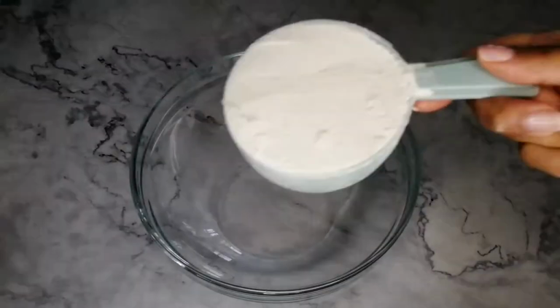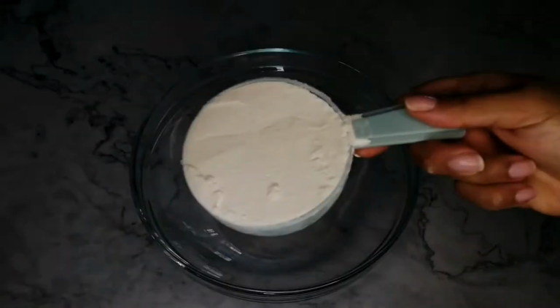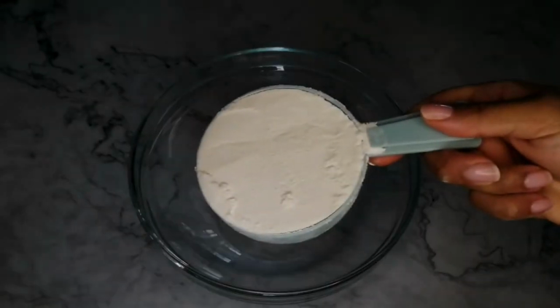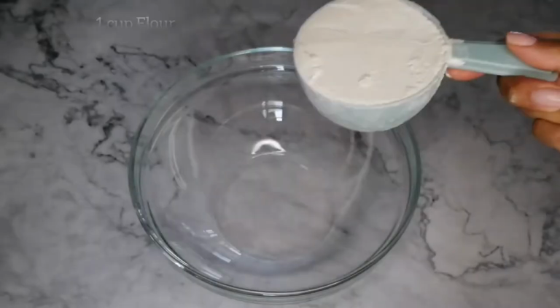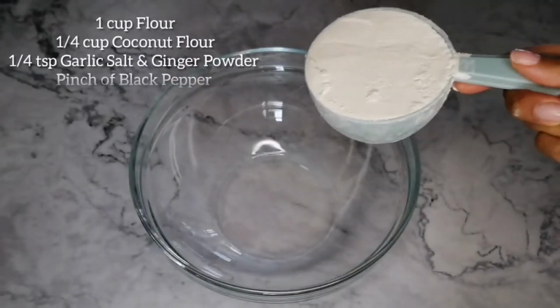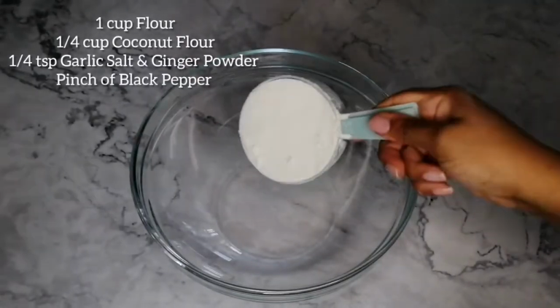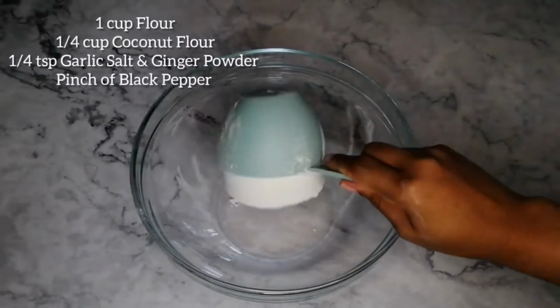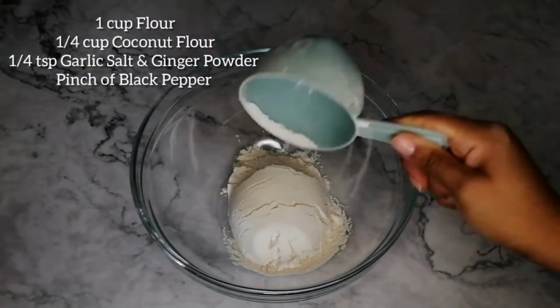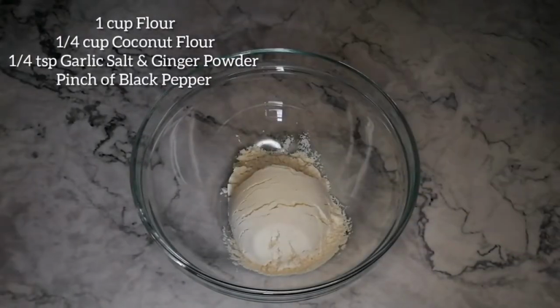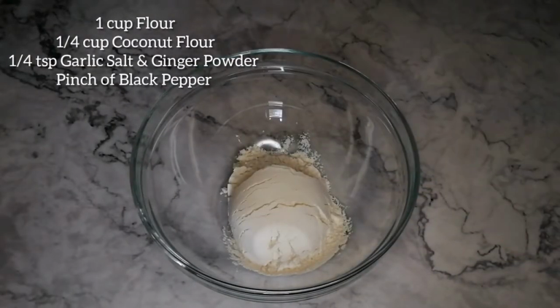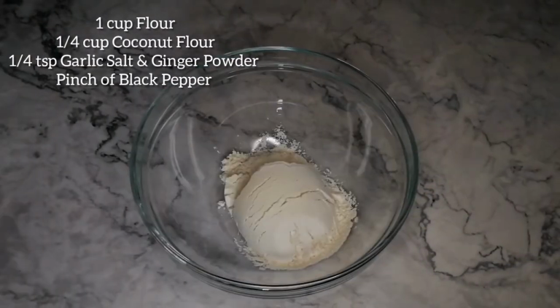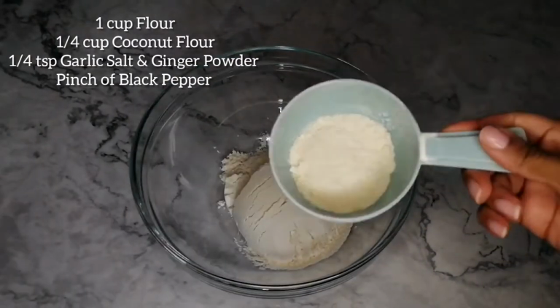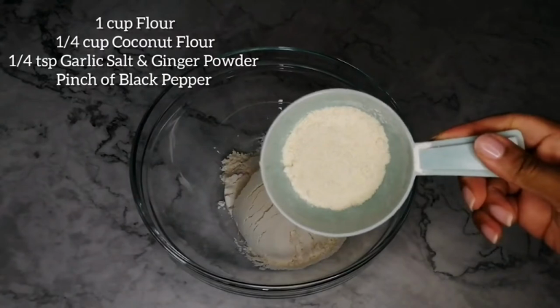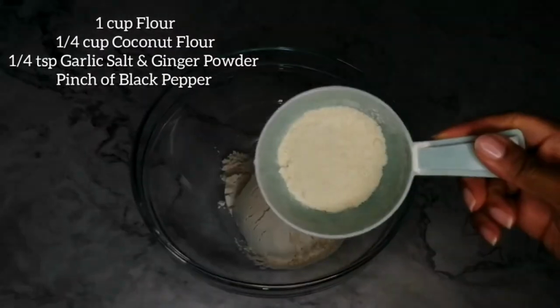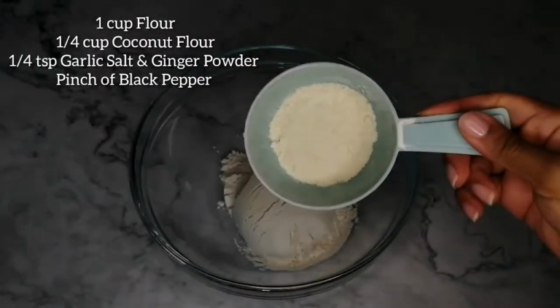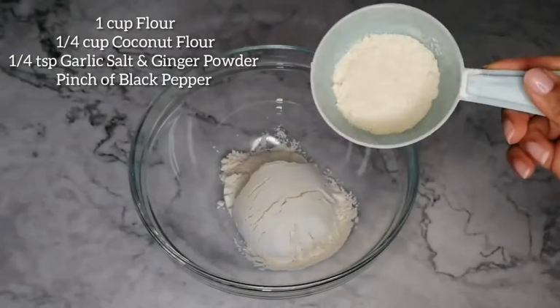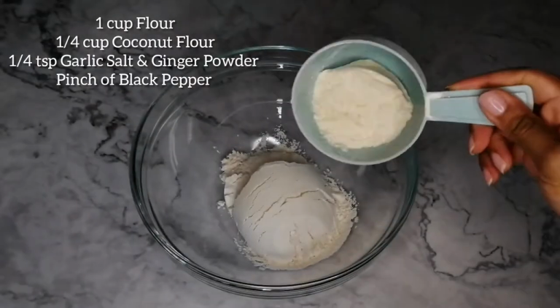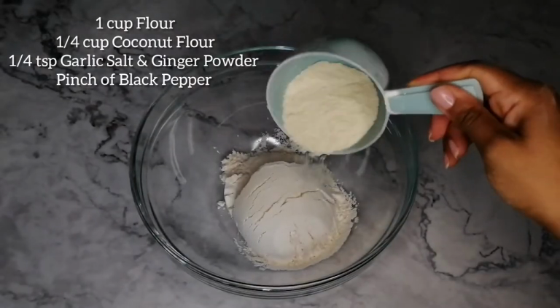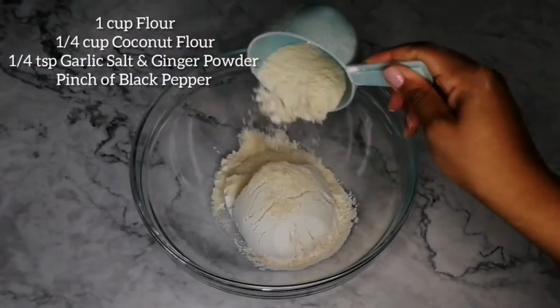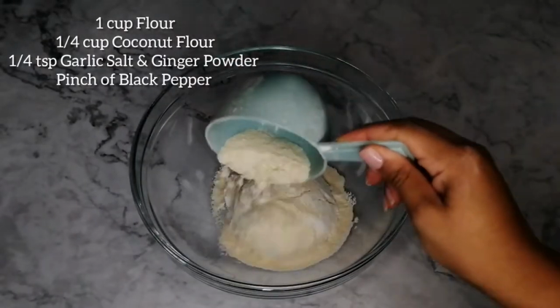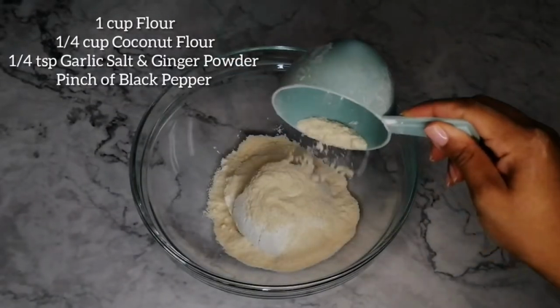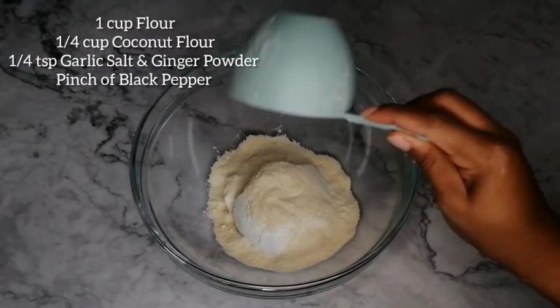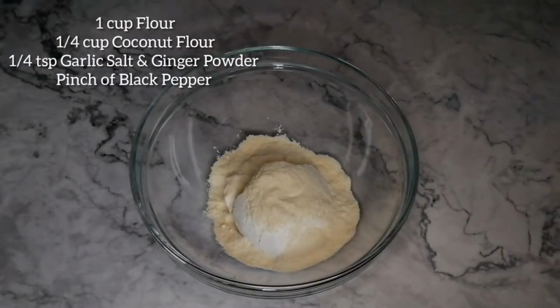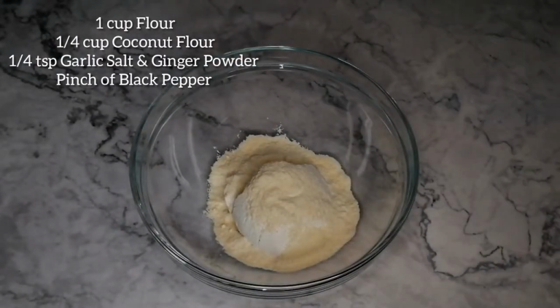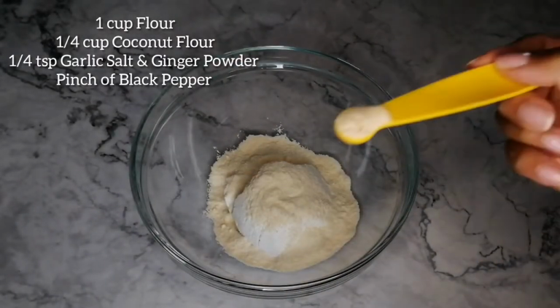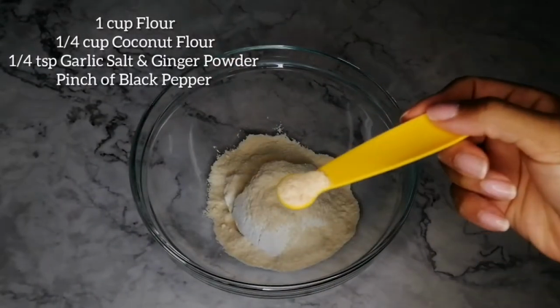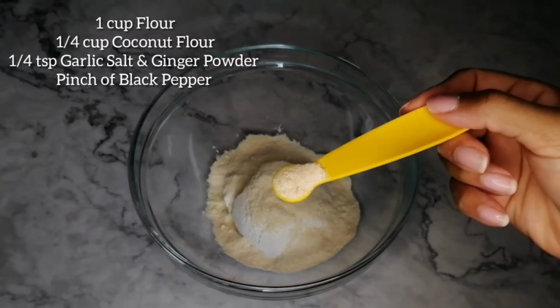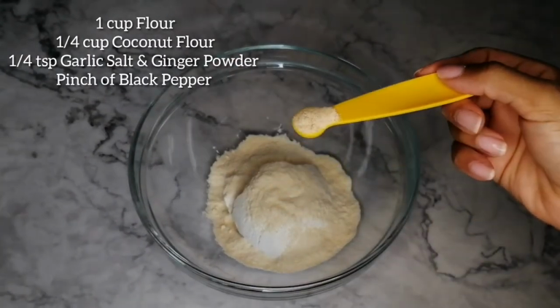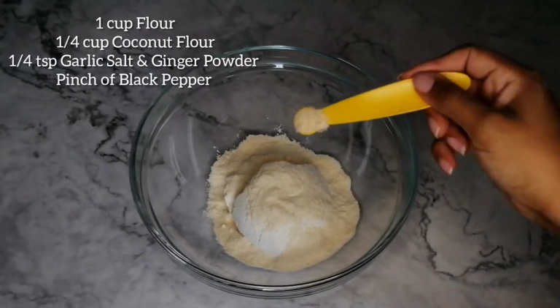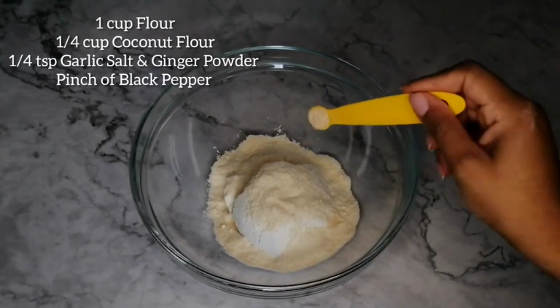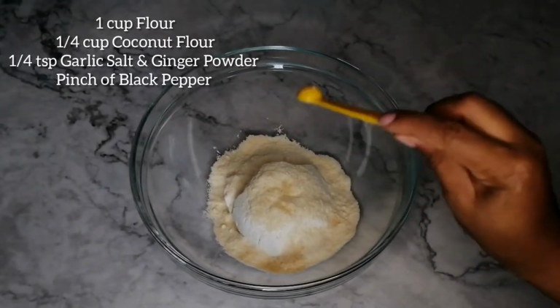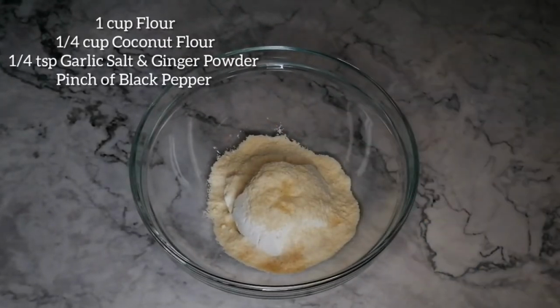Using a separate bowl, add 1 cup of flour, a quarter cup of coconut flour, a quarter teaspoon of garlic salt and ginger powder, and a pinch of black pepper.